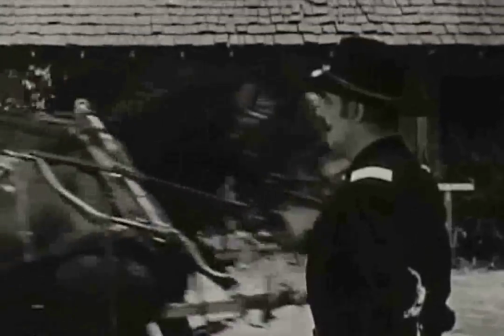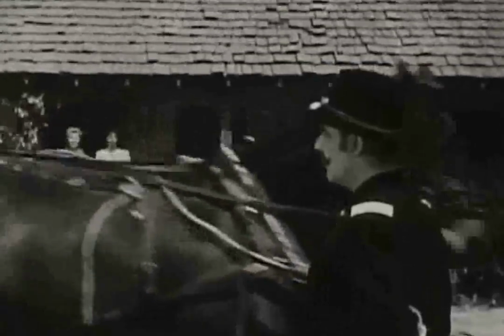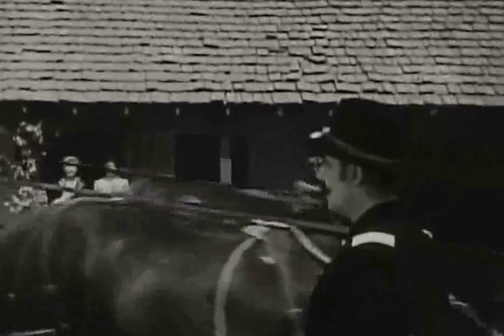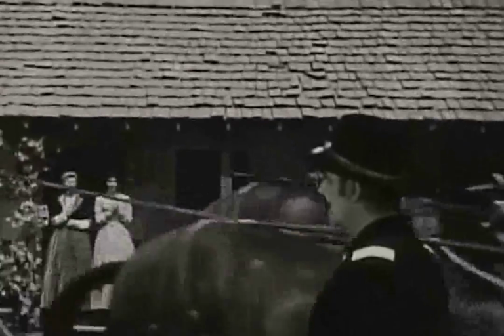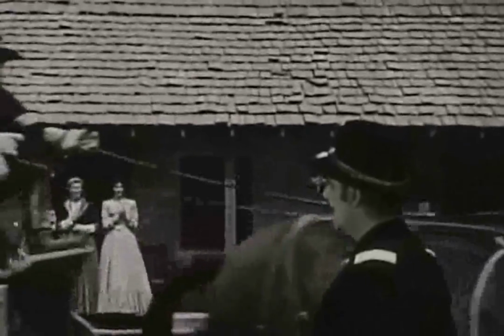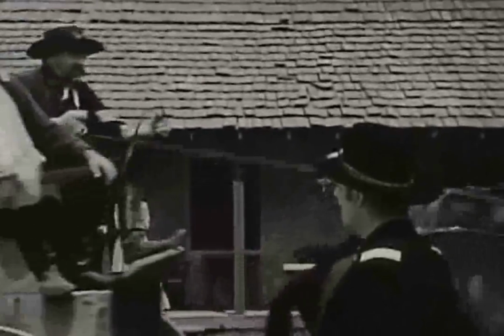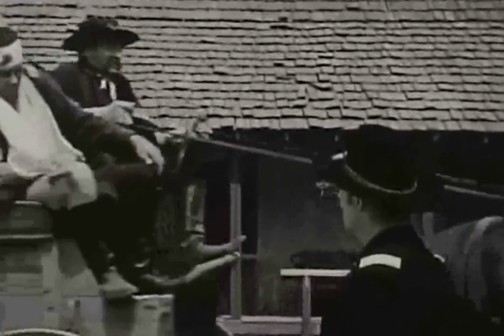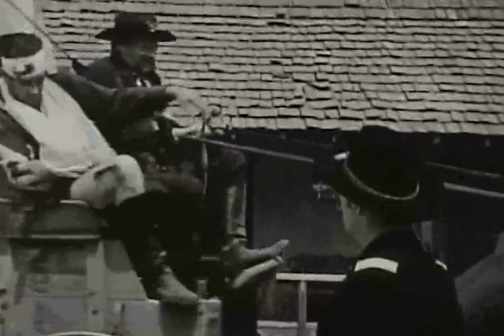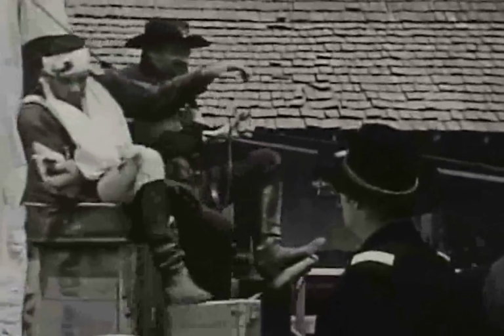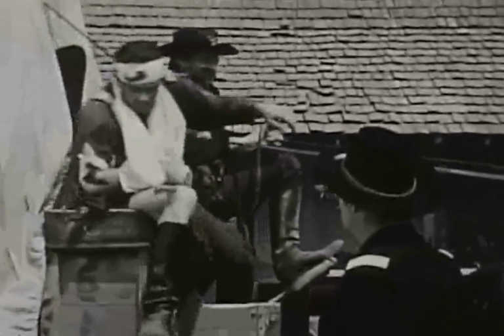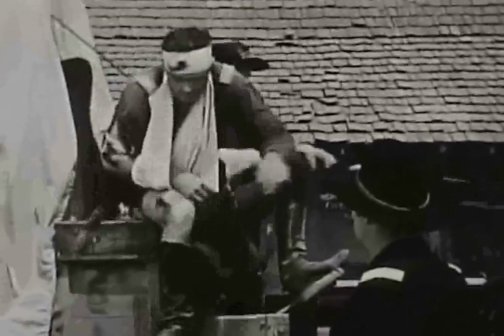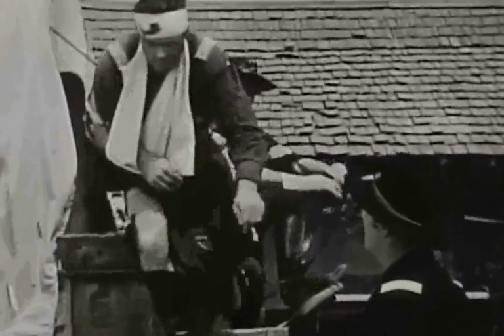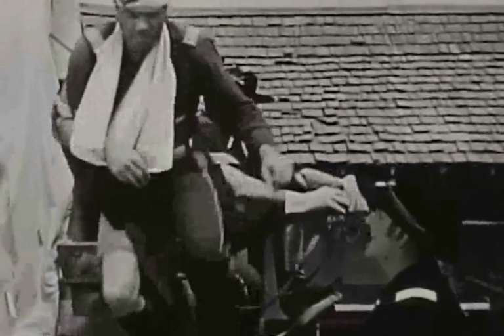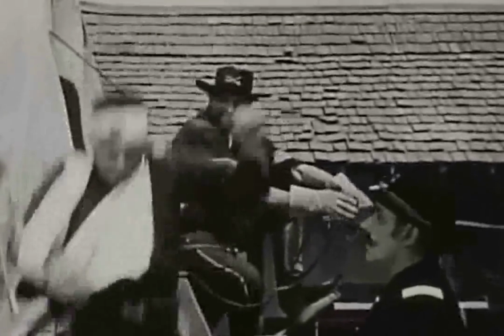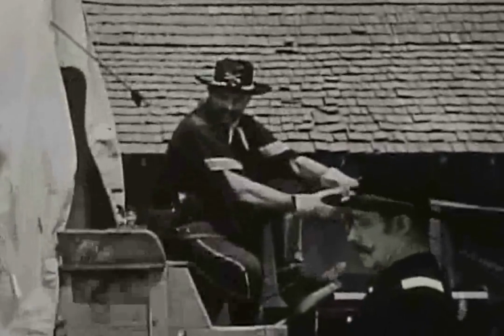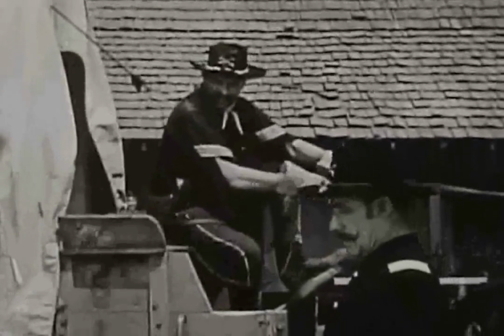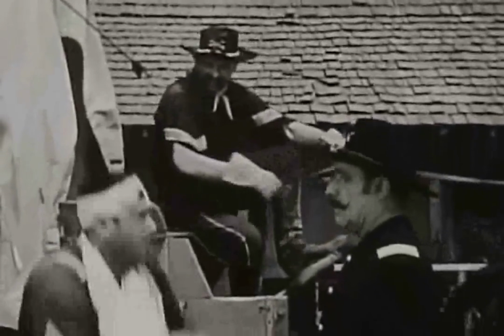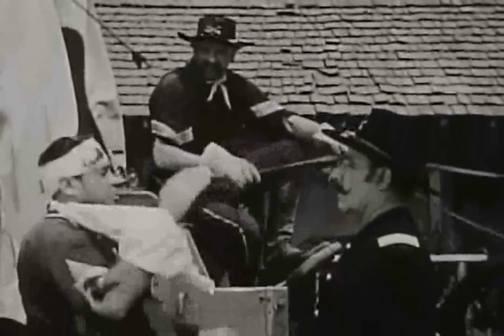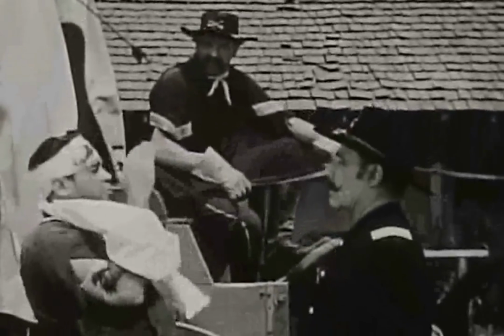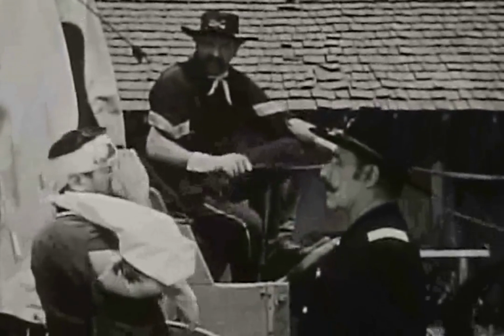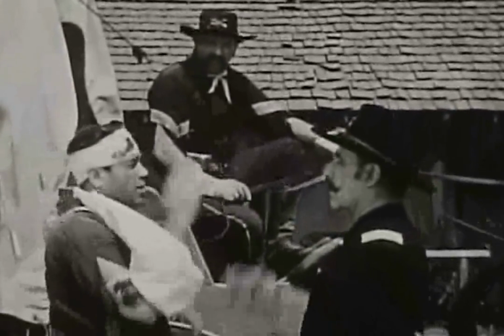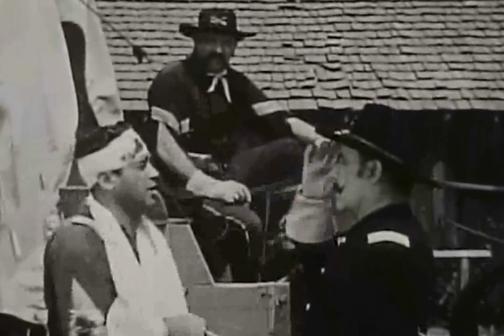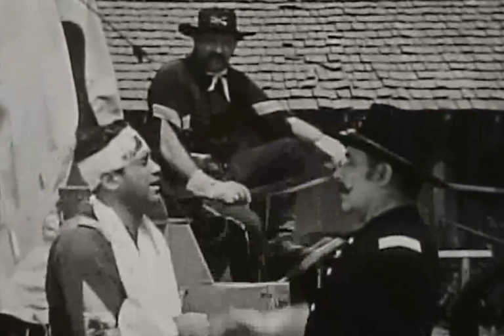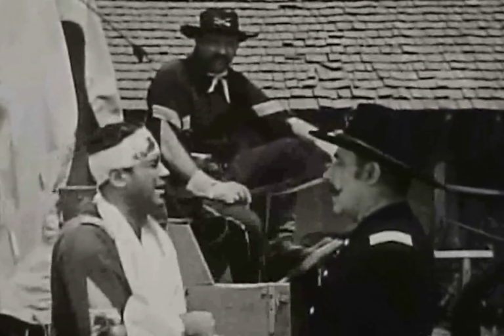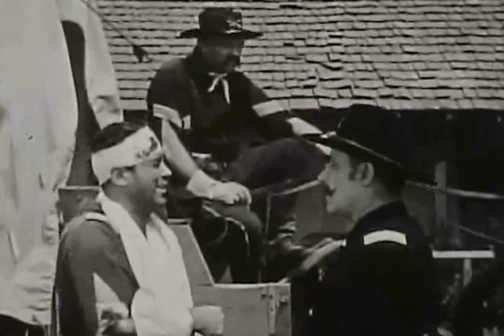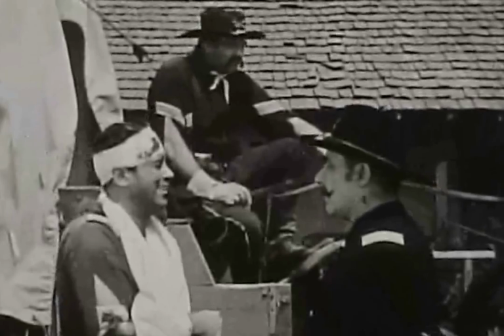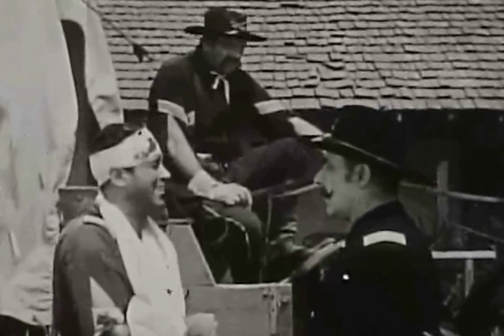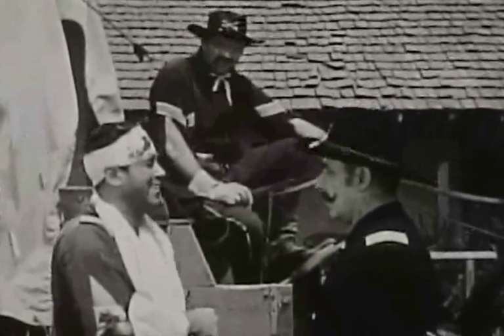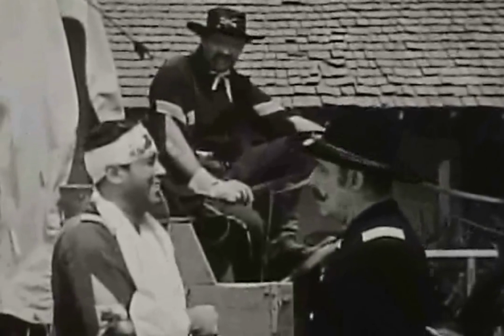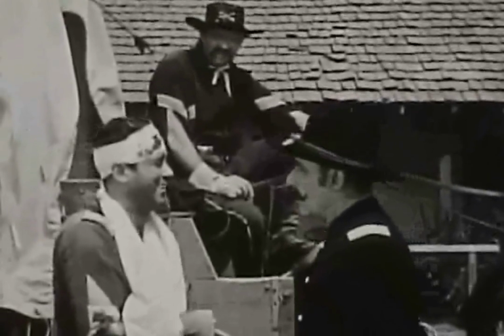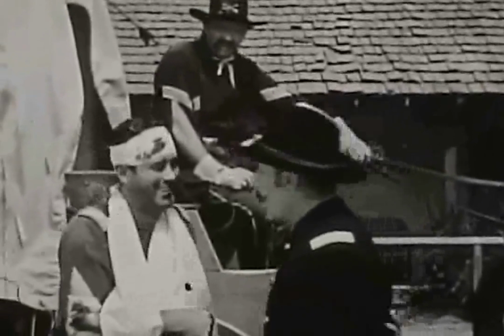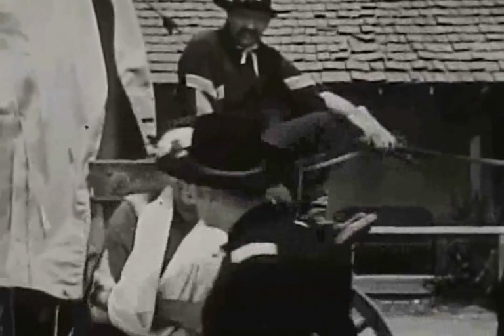We made it, Lieutenant! Shipment completed as ordered, Colonel. Nice job, Lieutenant. We were getting anxious.